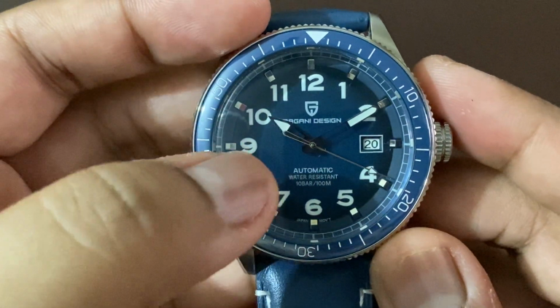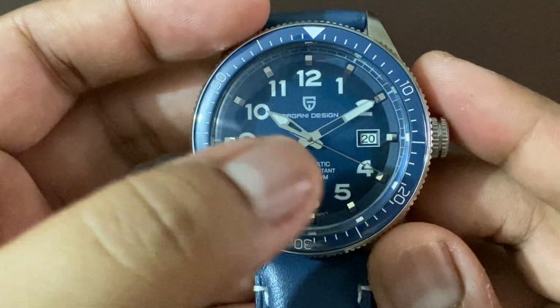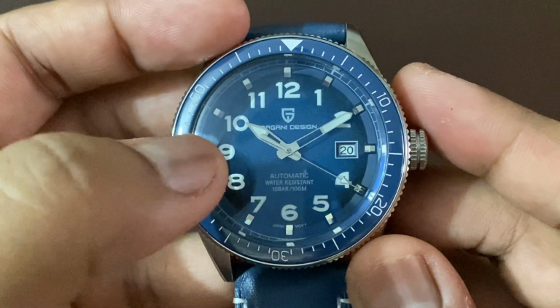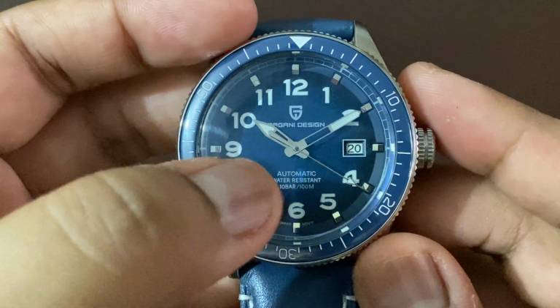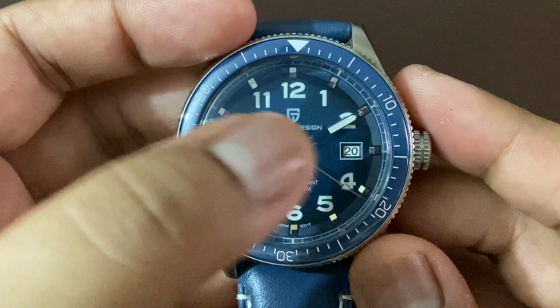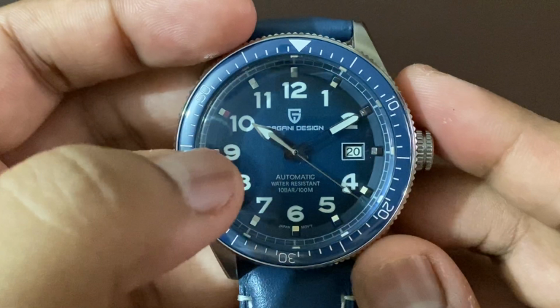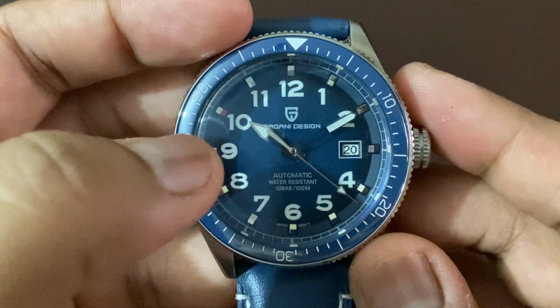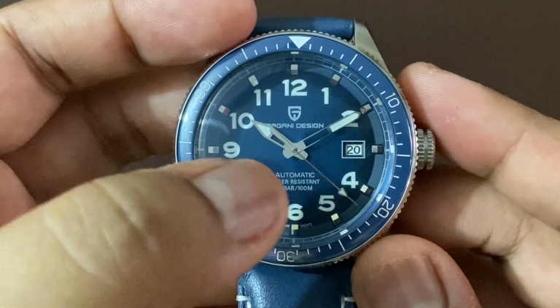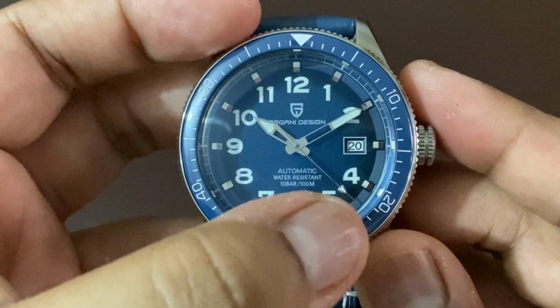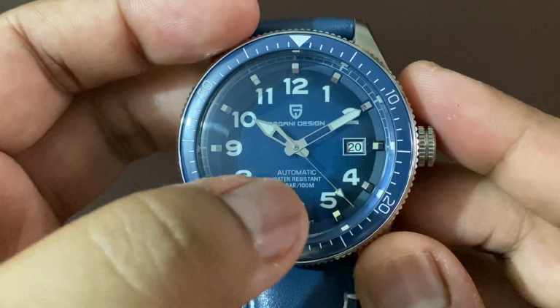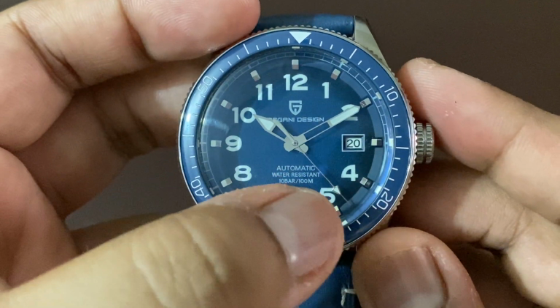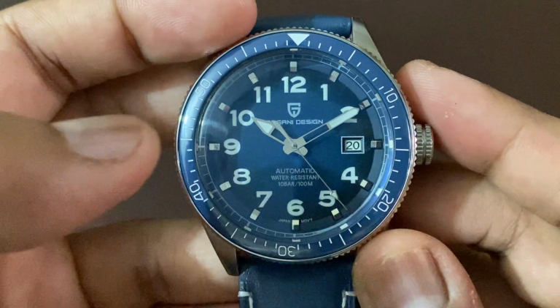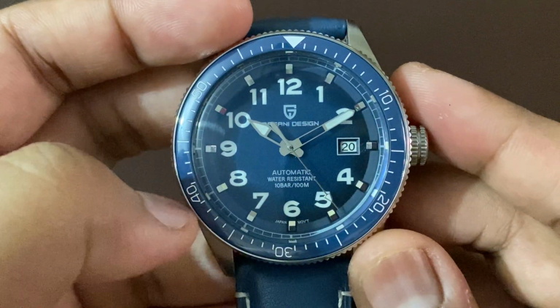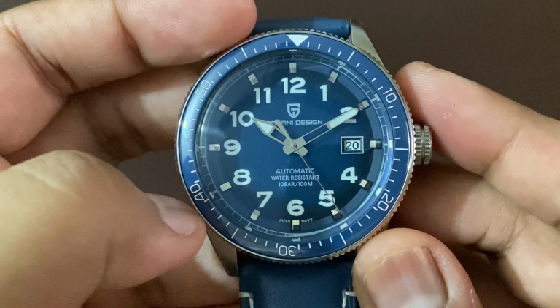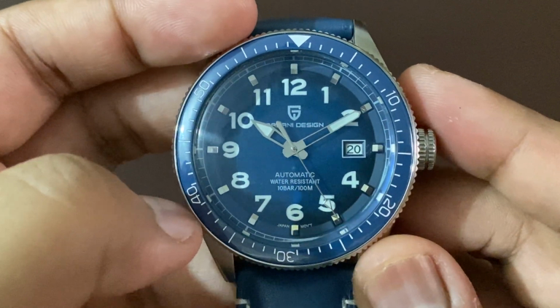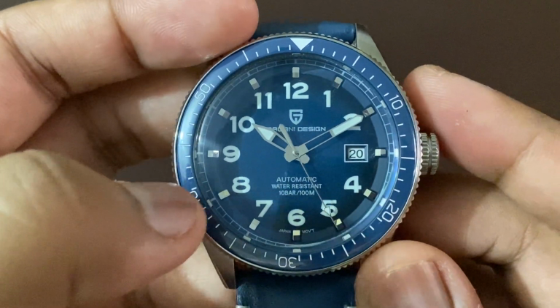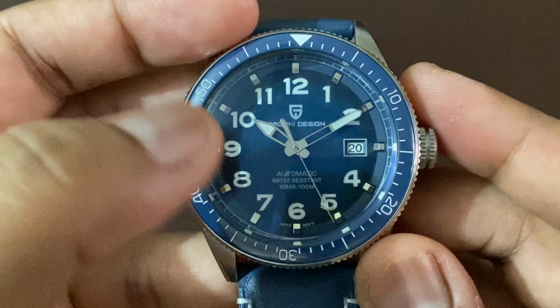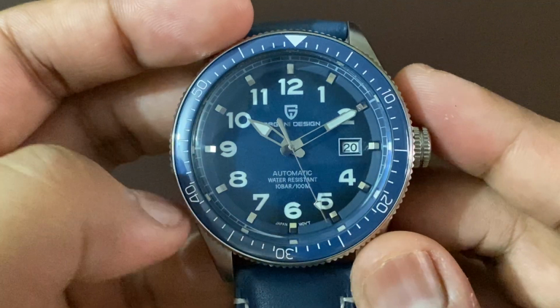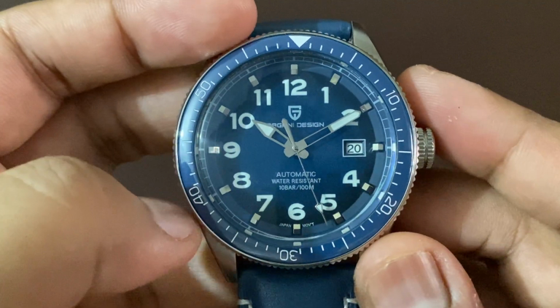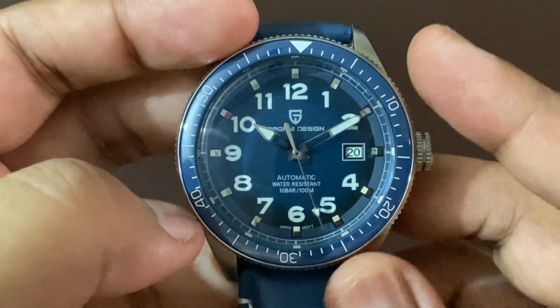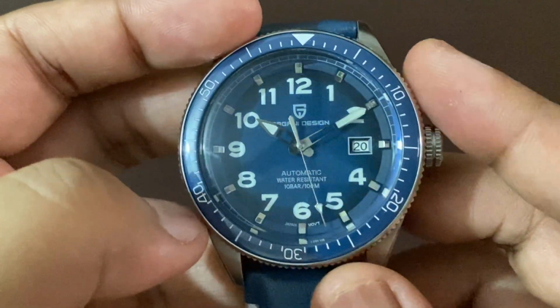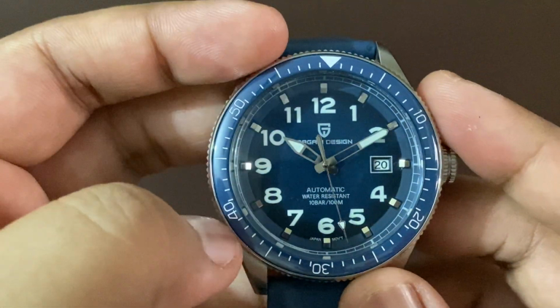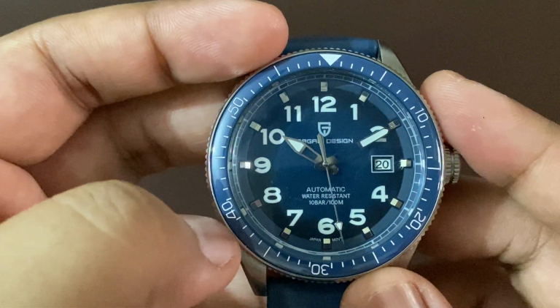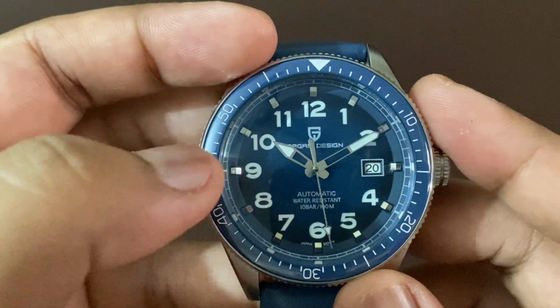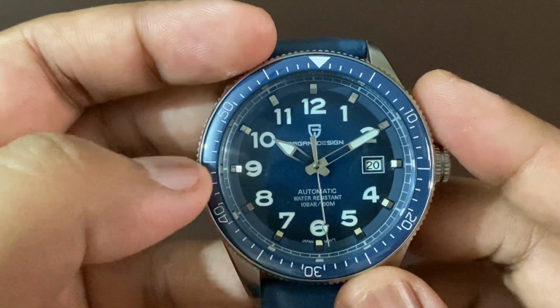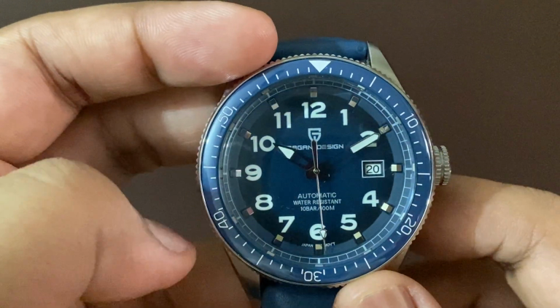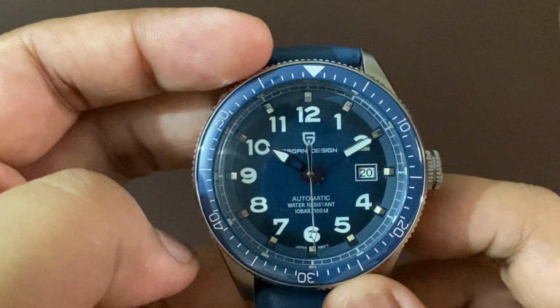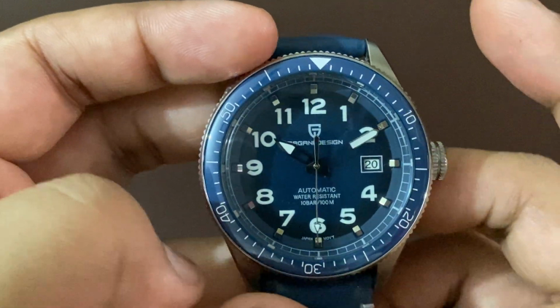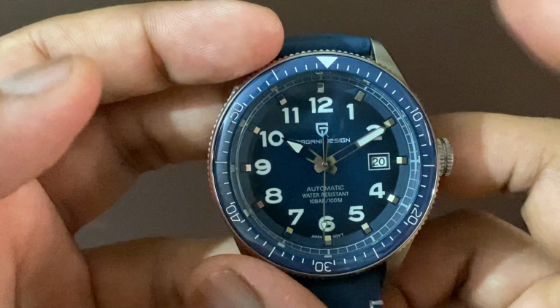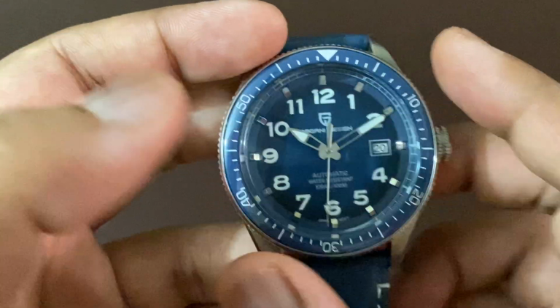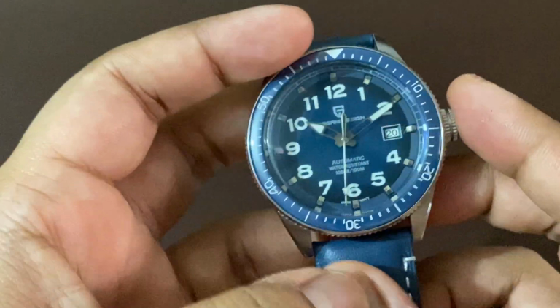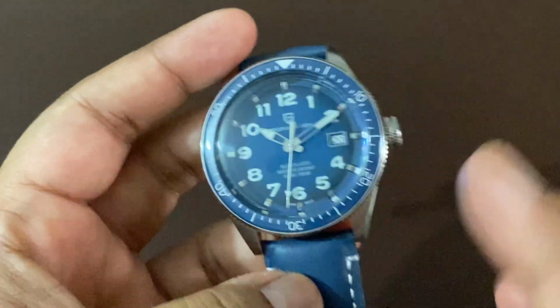Even the hands, as you can see, are lumed on the edges, and even the second hand. So as you can see, it's an automatic watch. So this was about the dial — now moving on to the case.